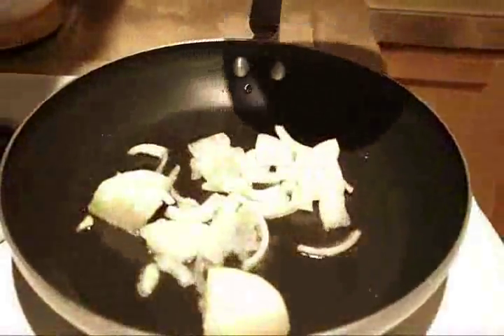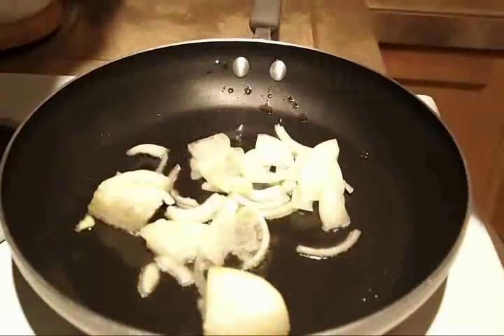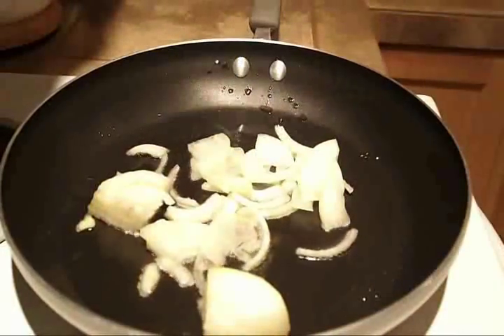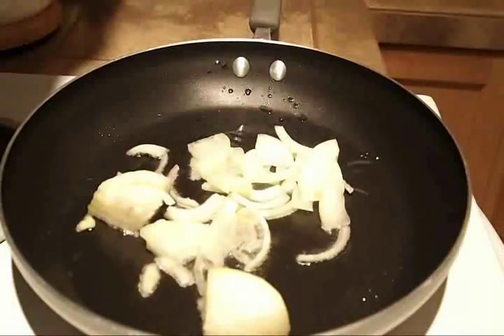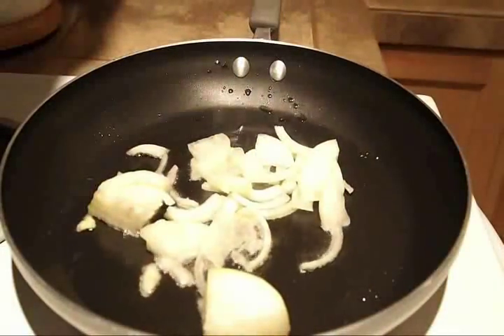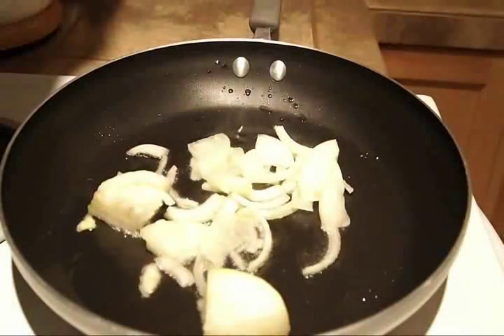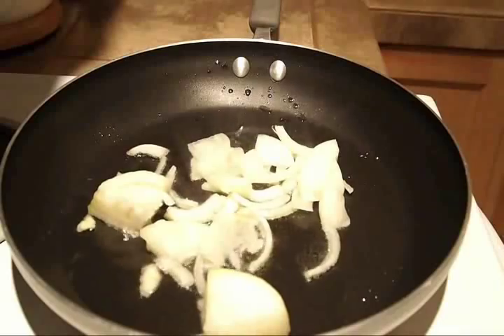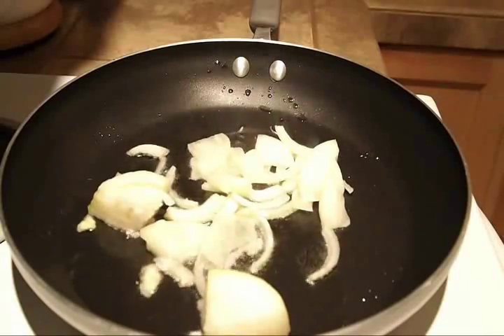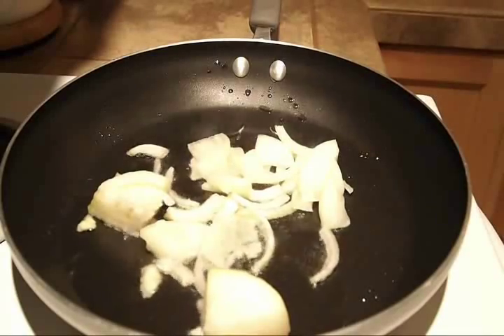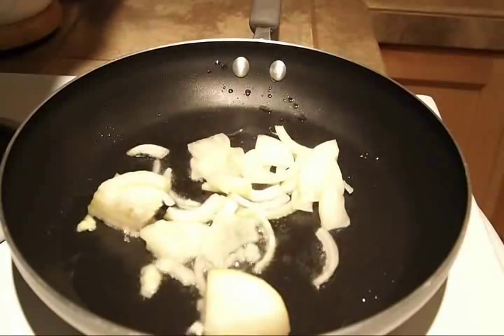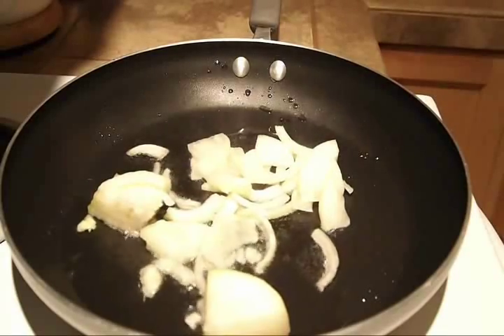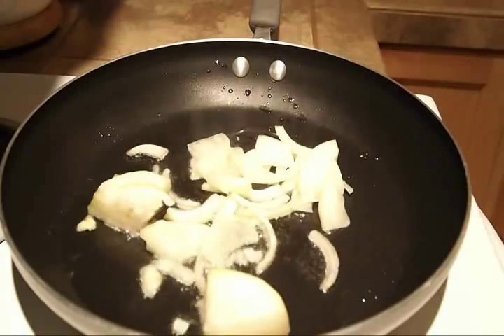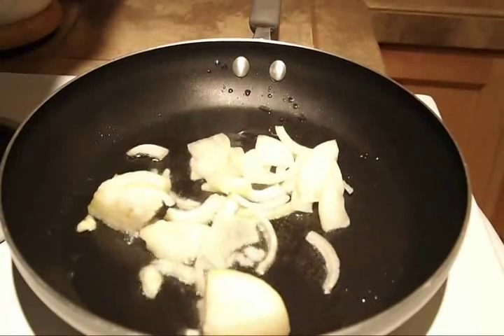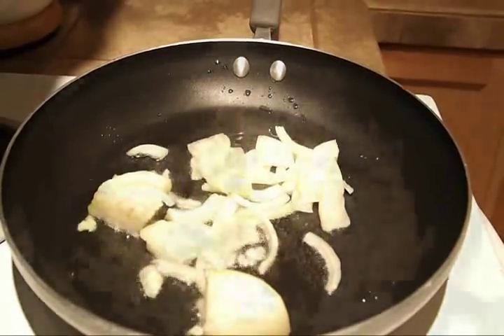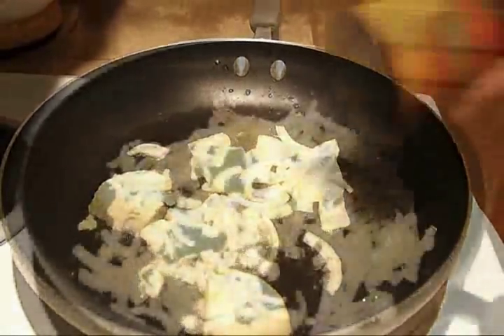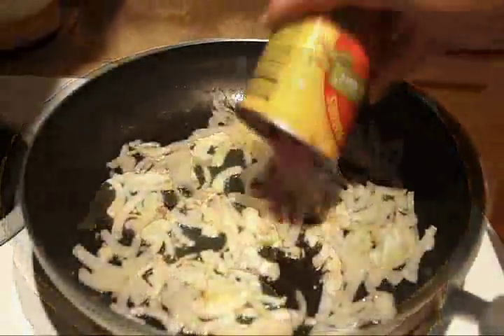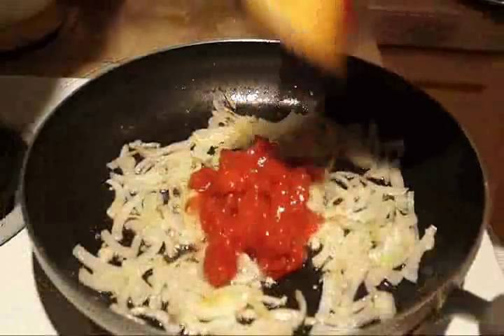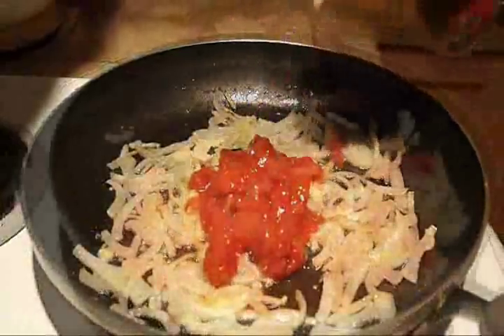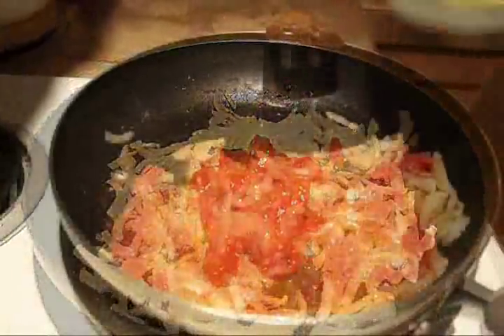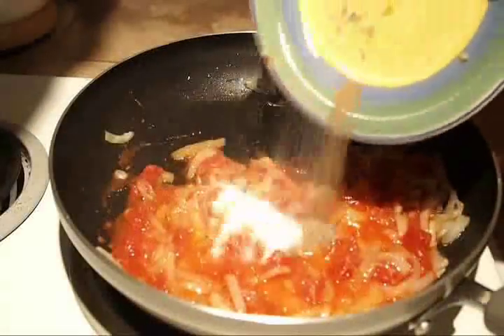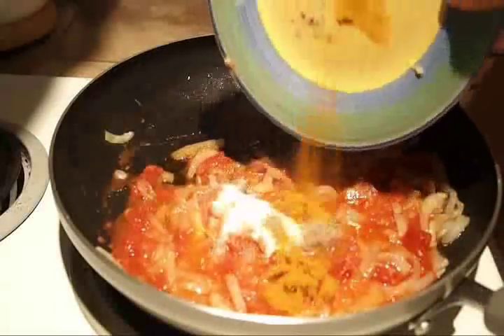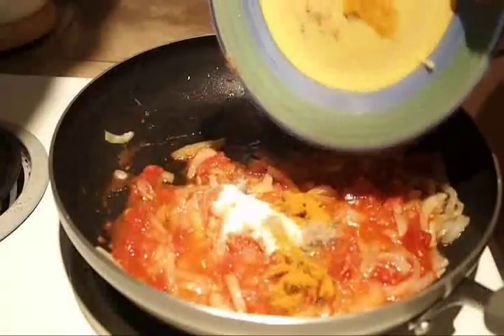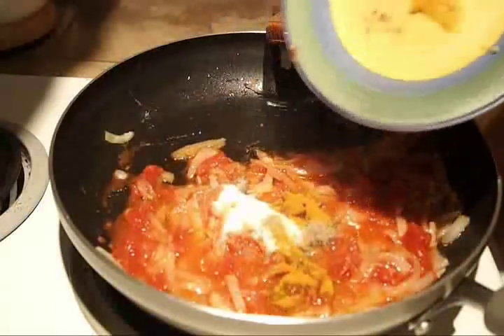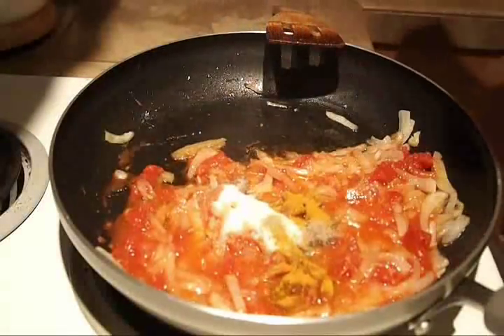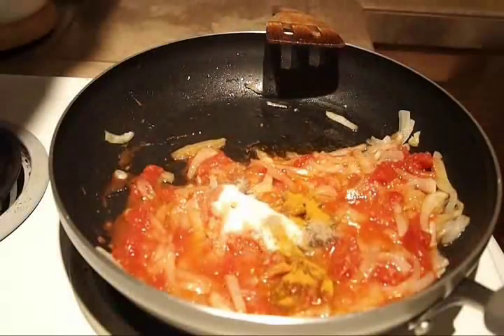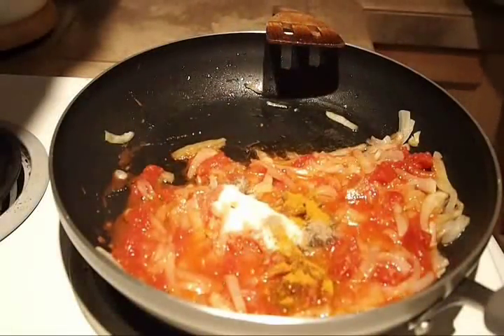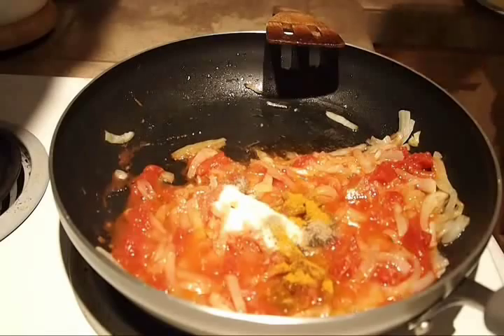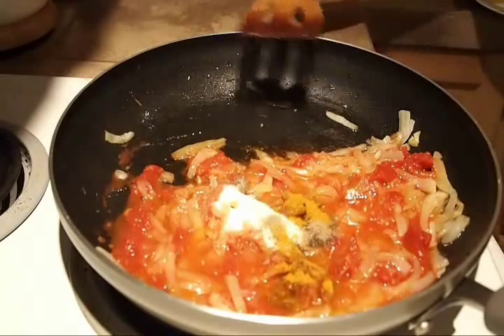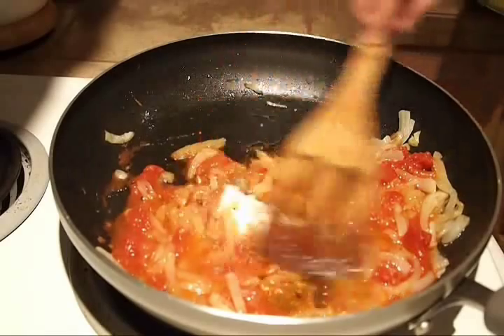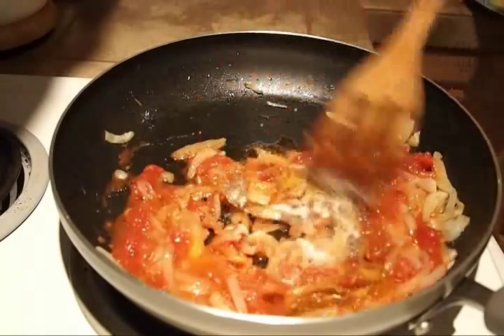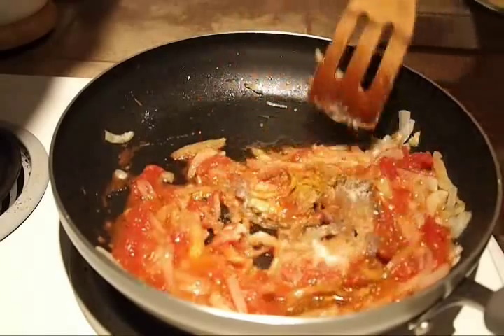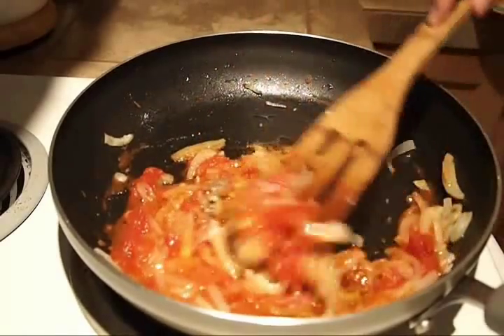To make trunchkas, first fry onions in oil over medium heat. Add garlic, tomatoes, salt, pepper, and curry, and let them fry to make a sauce.